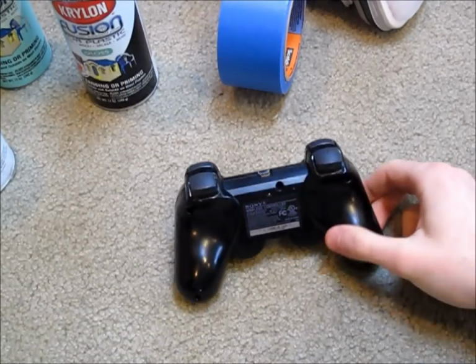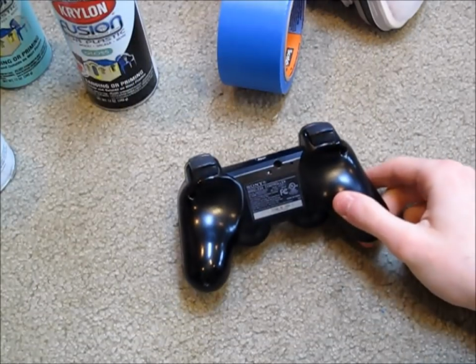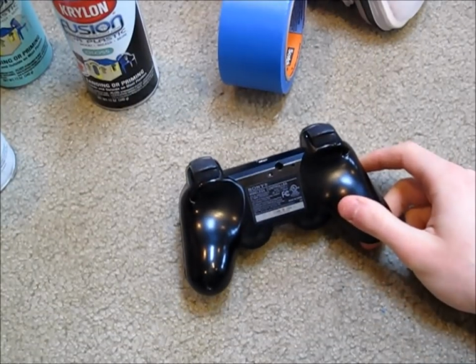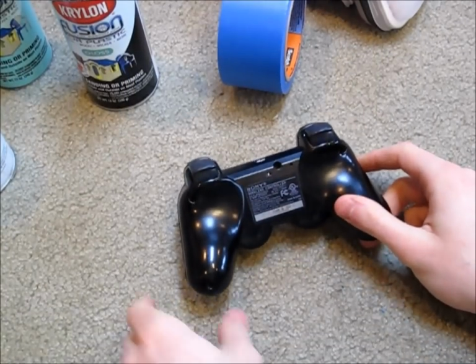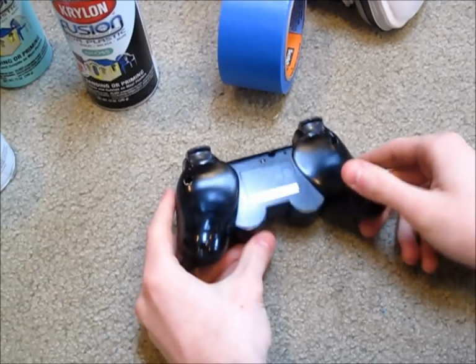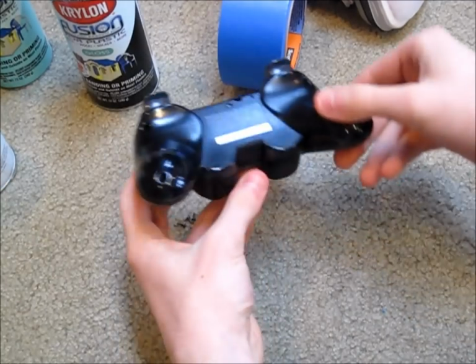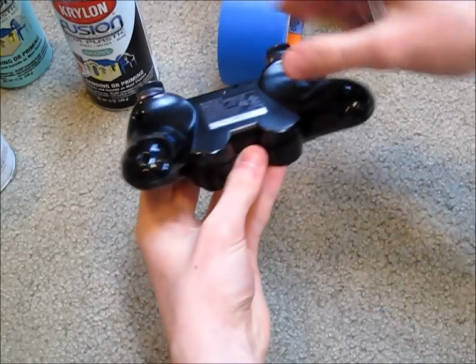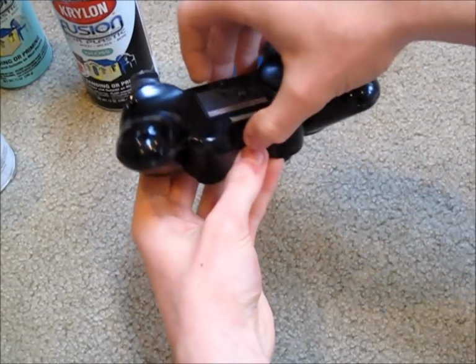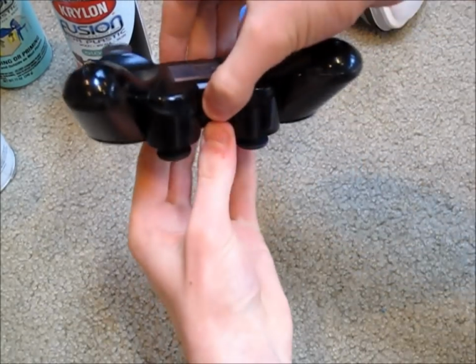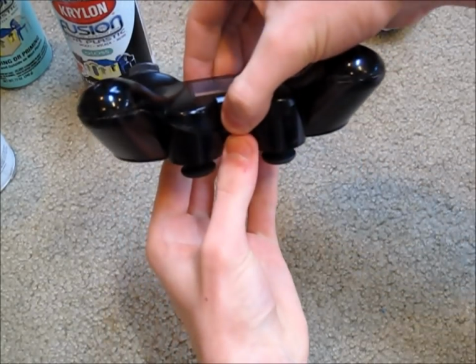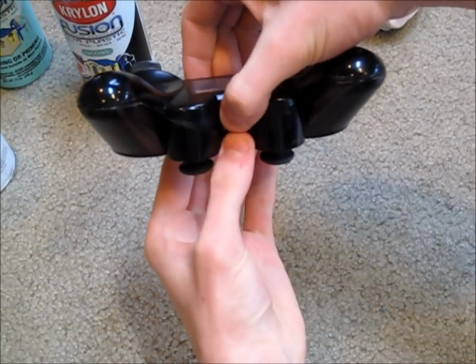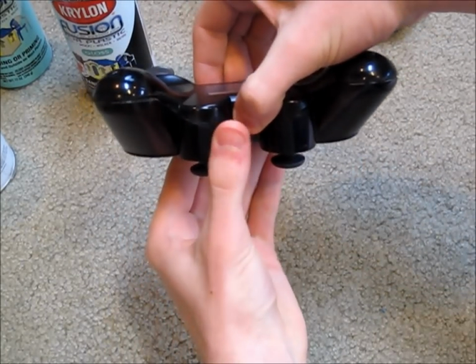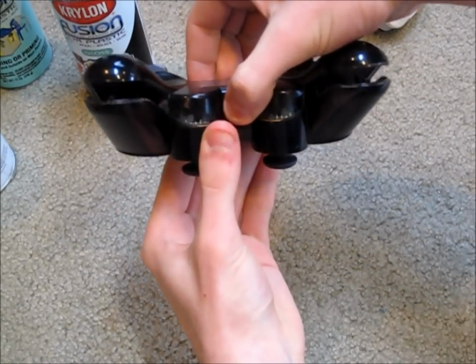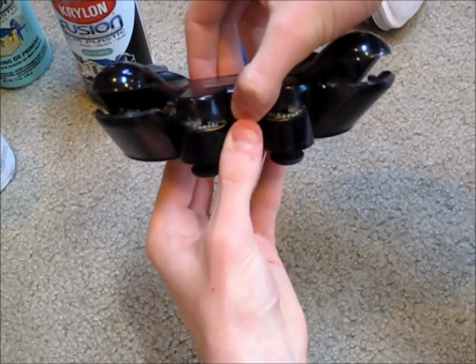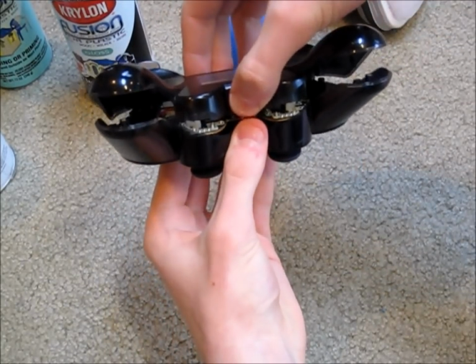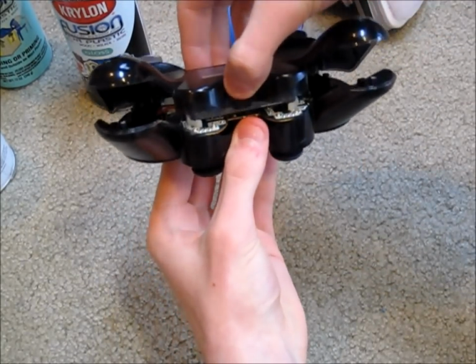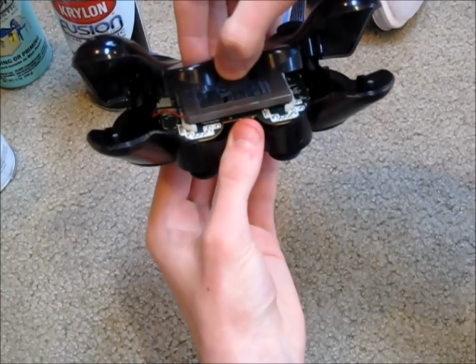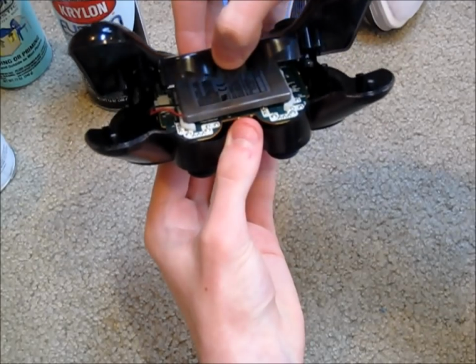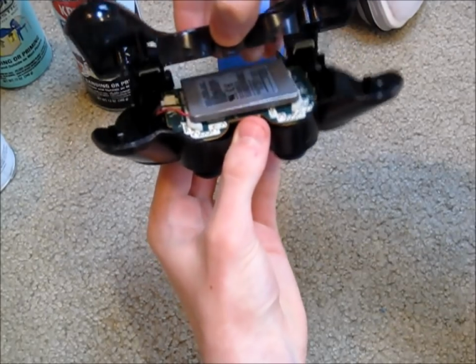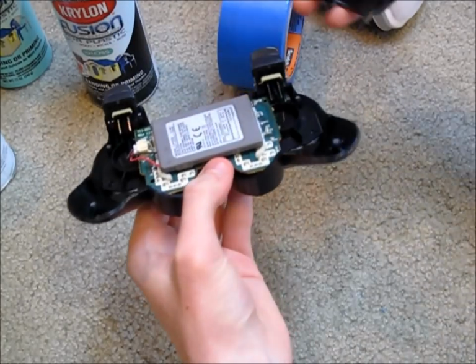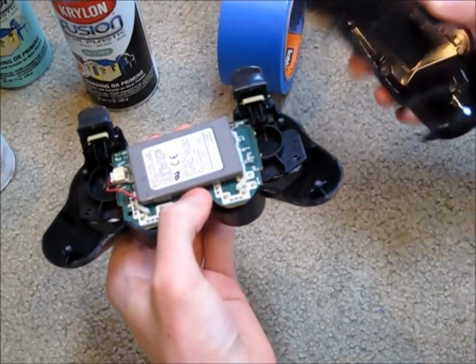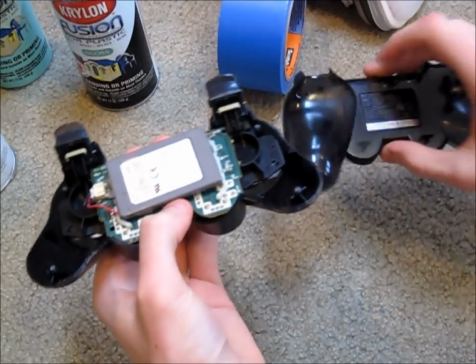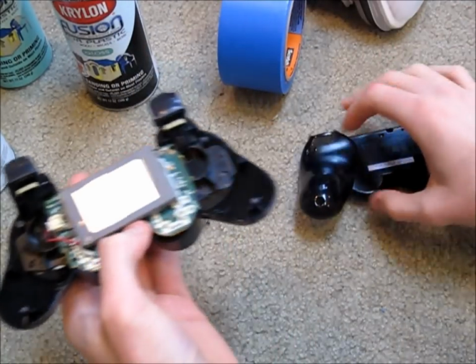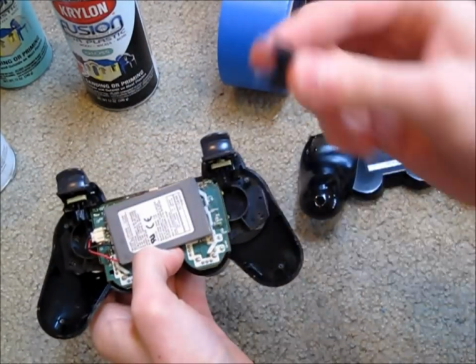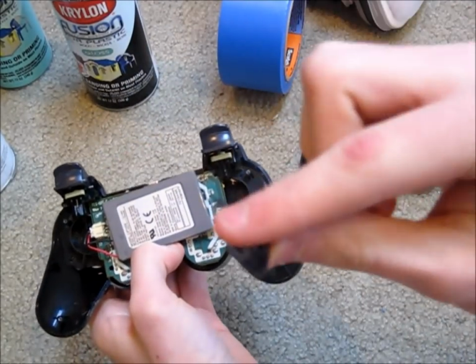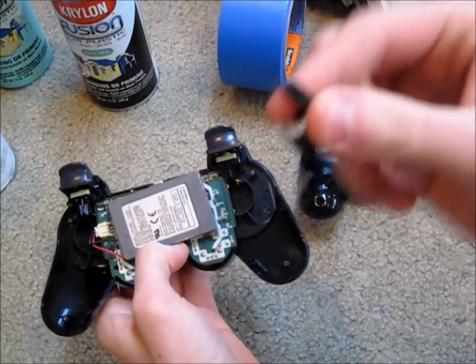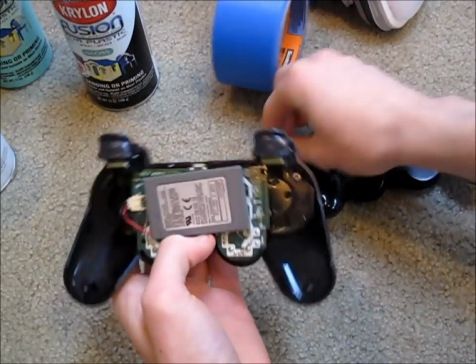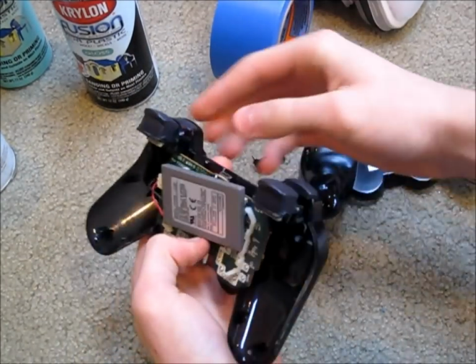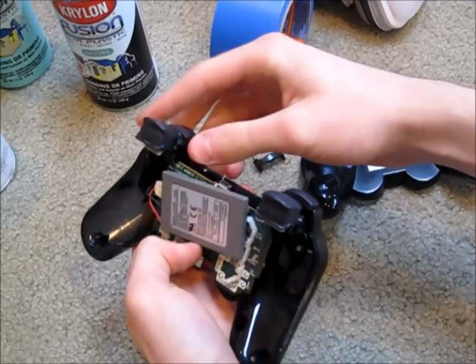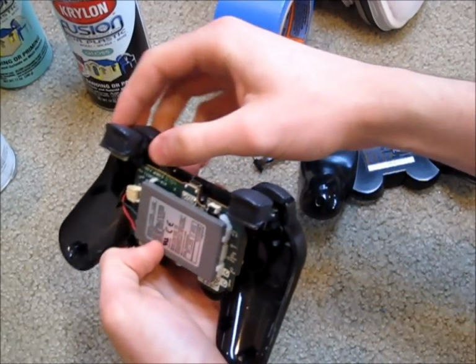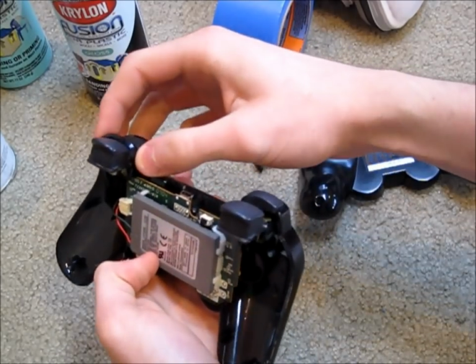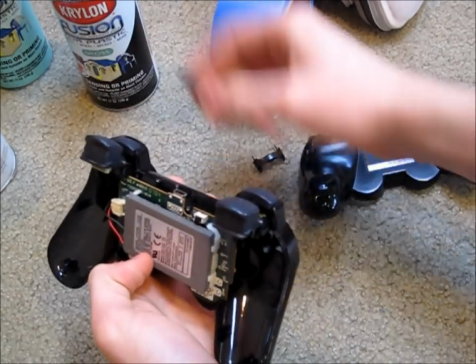Once you have all five screws out, you can take the controller and press on the bottom to release the clip, then just lift up the controller. The back should pop right out, and there should be these little clips that also come out right here too.